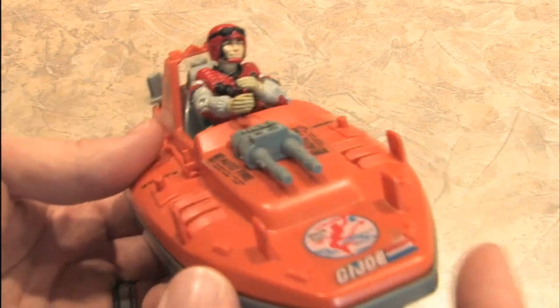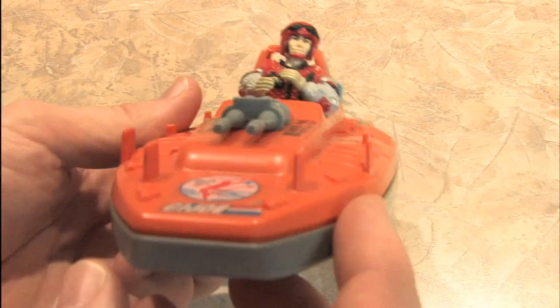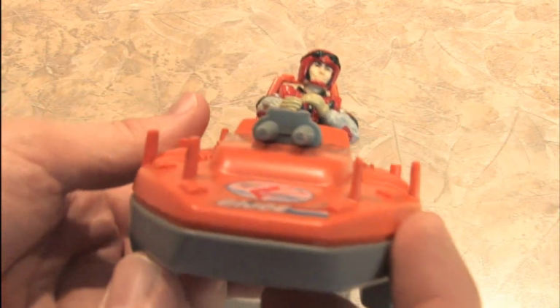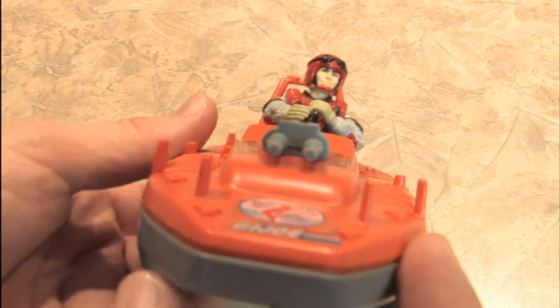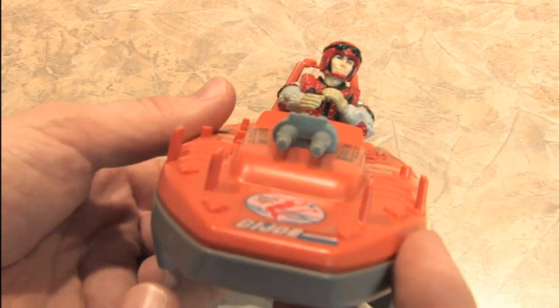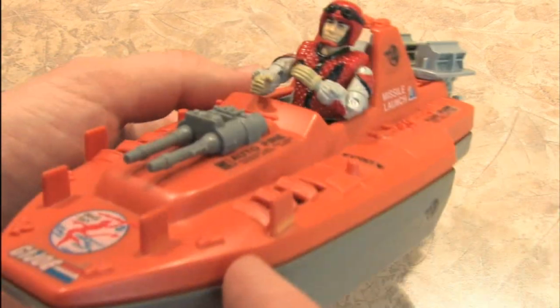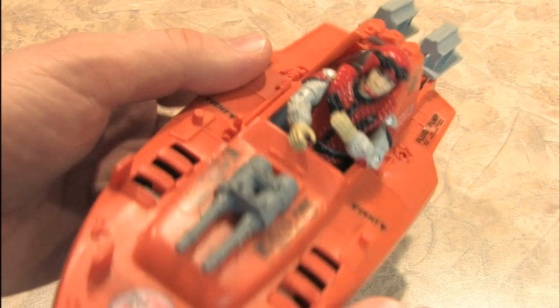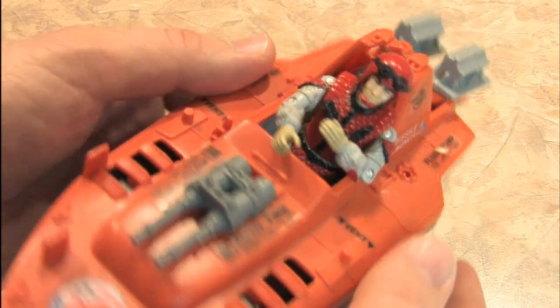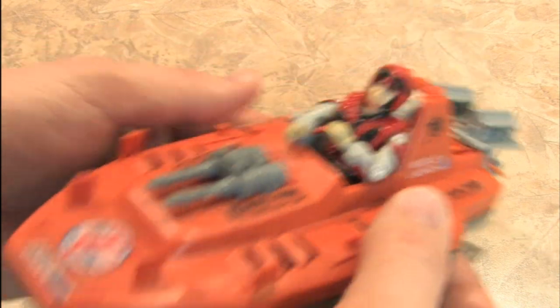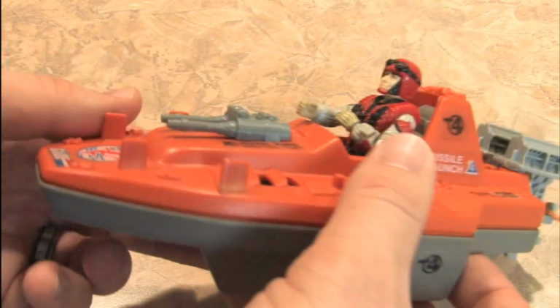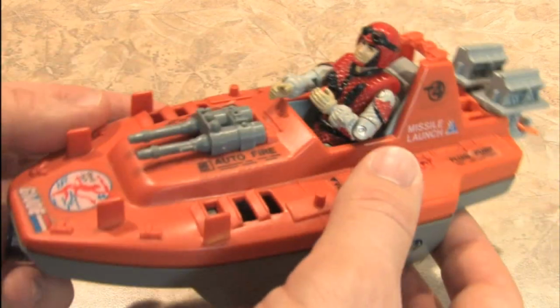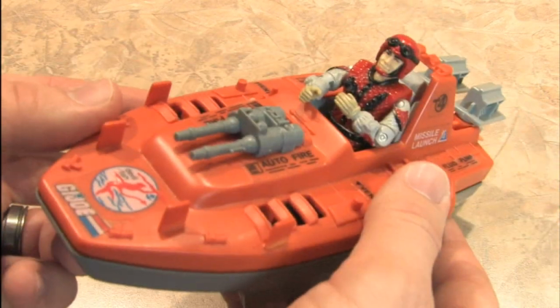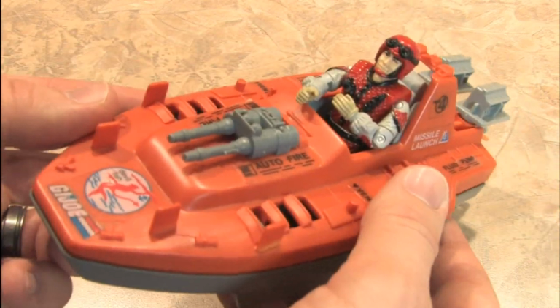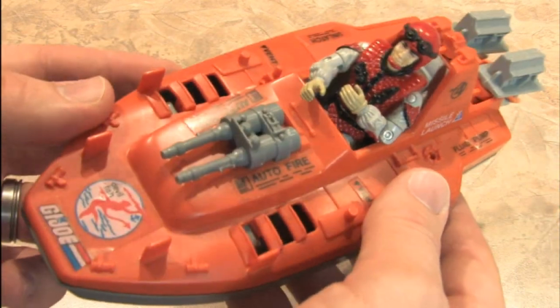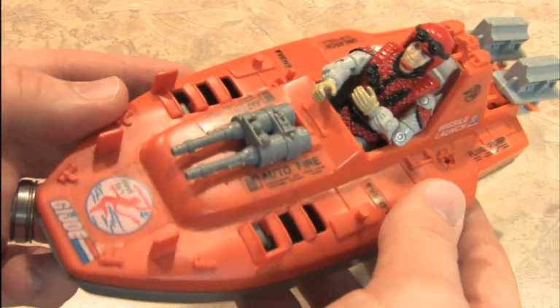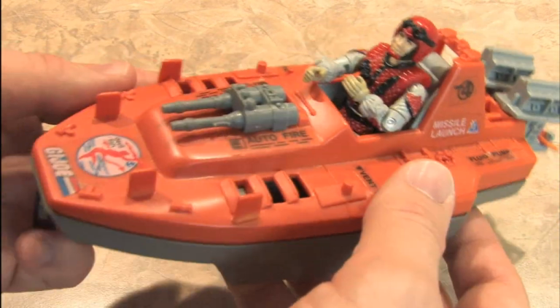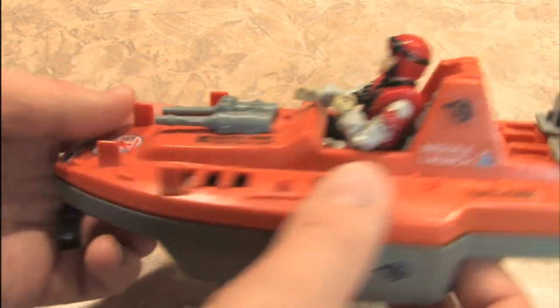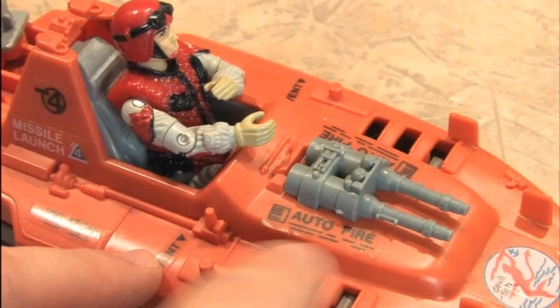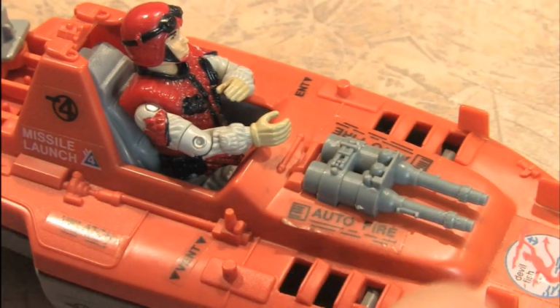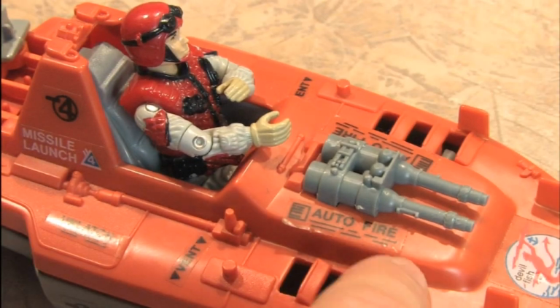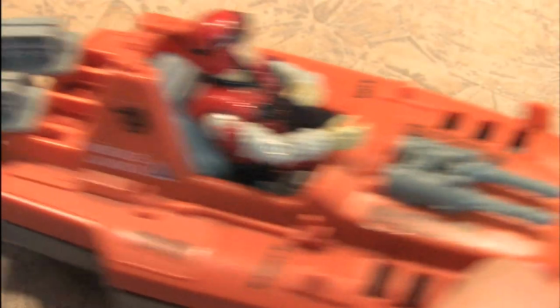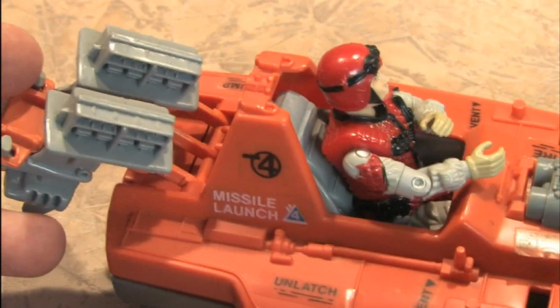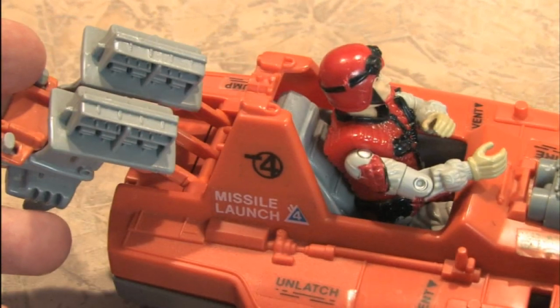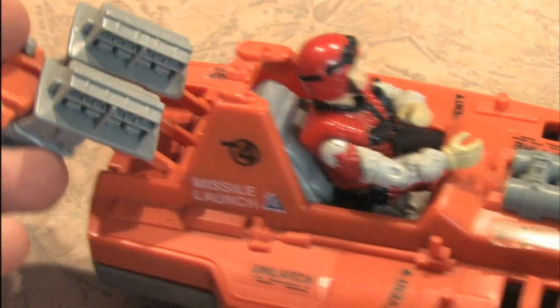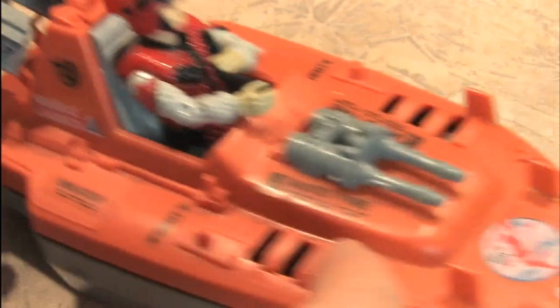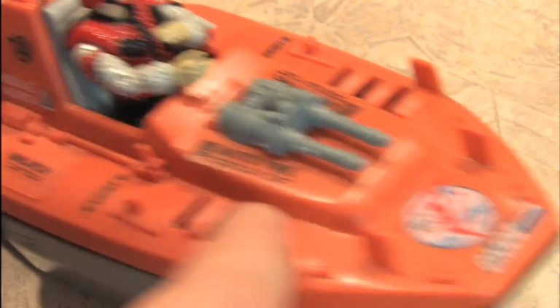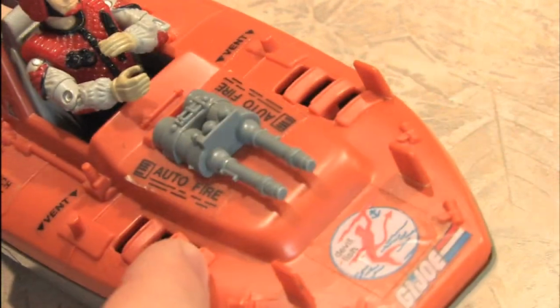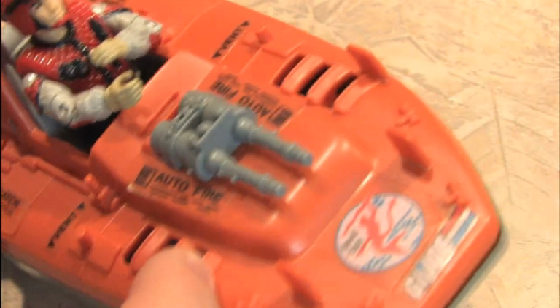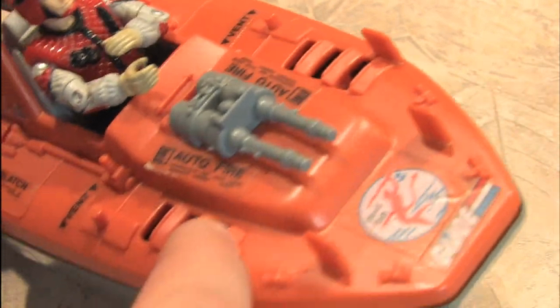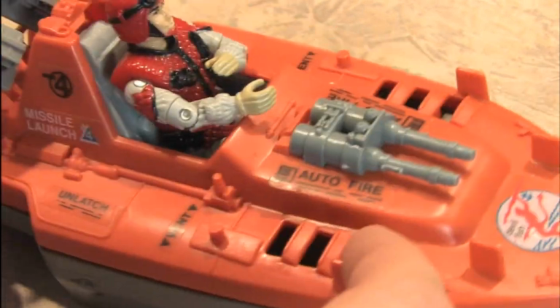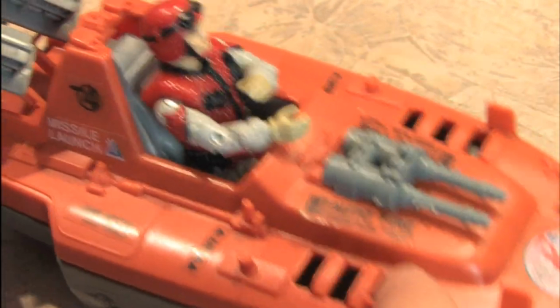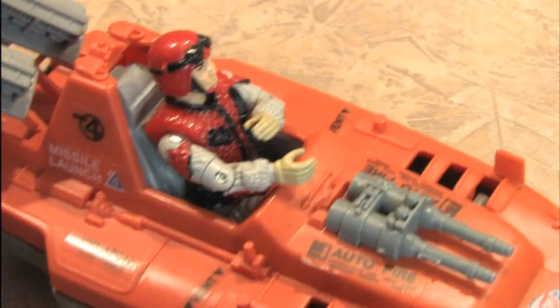Although, to be honest, this boat pales in comparison to the Cobra hydrofoil. Note these stickers that I applied hastily back in the day.